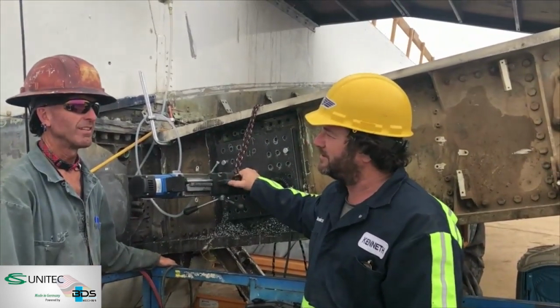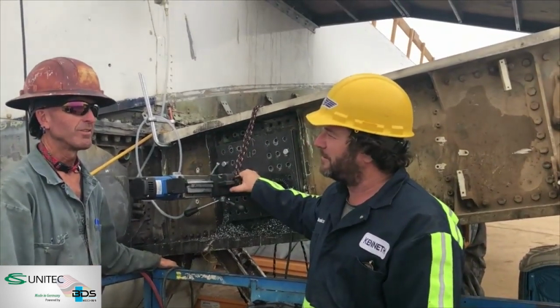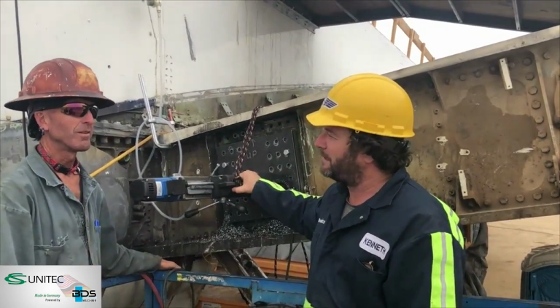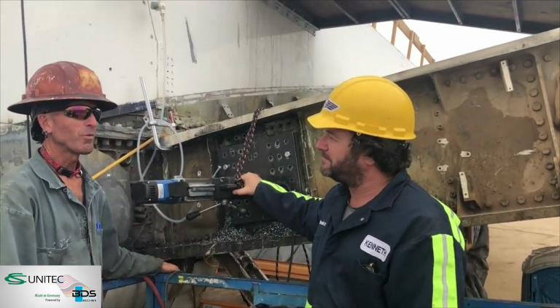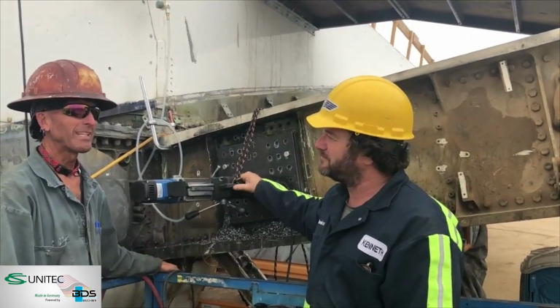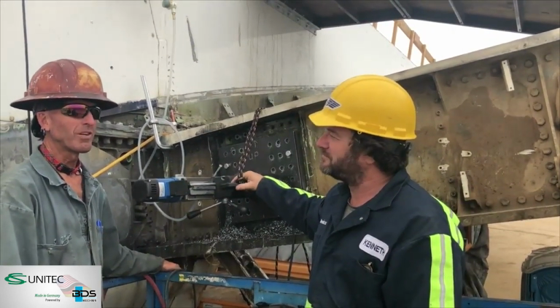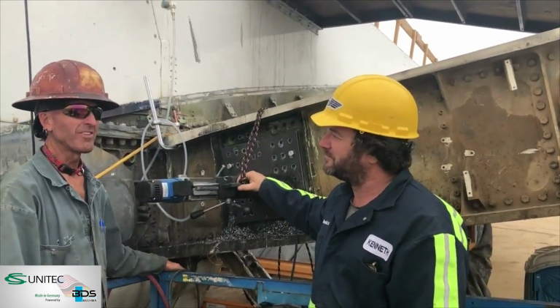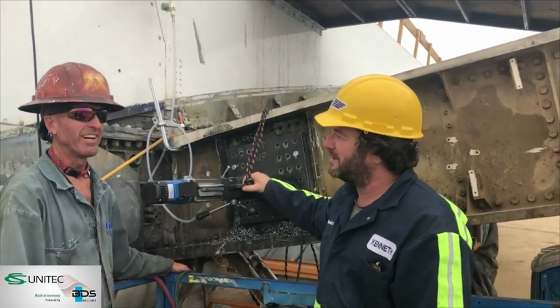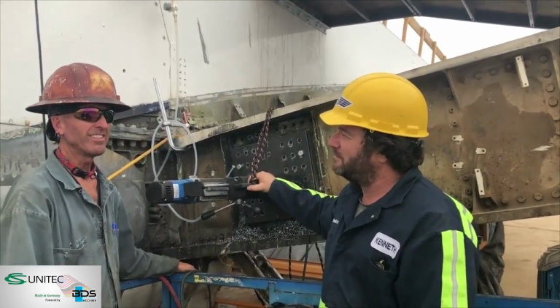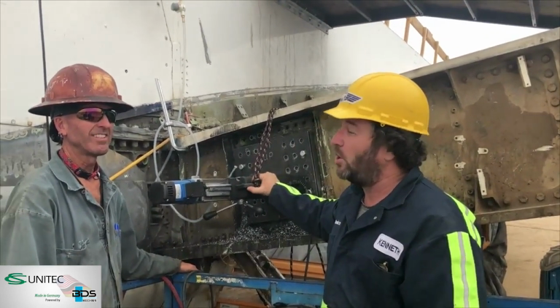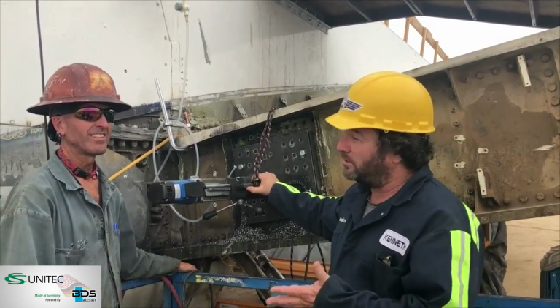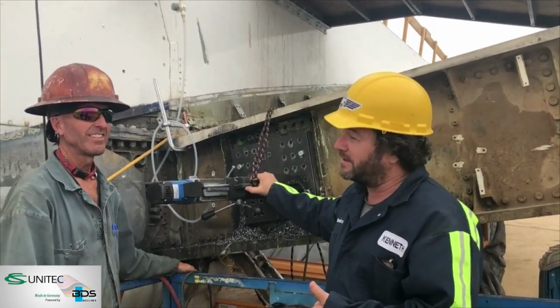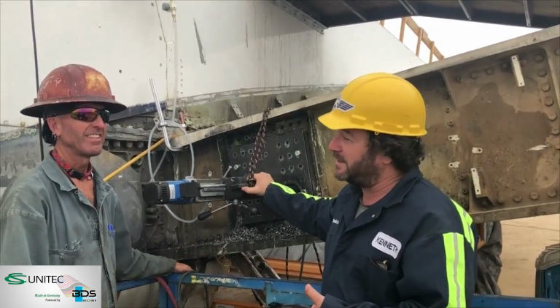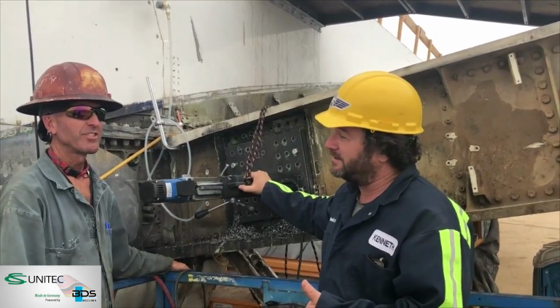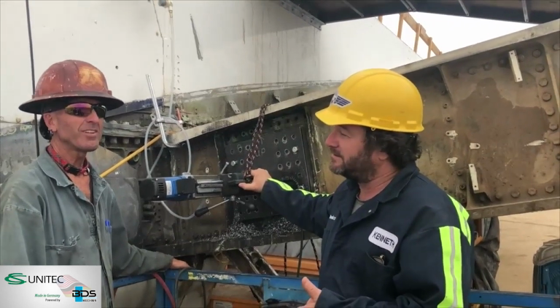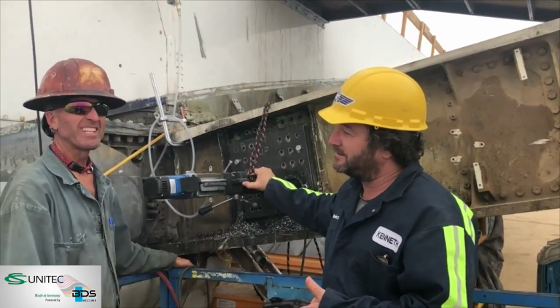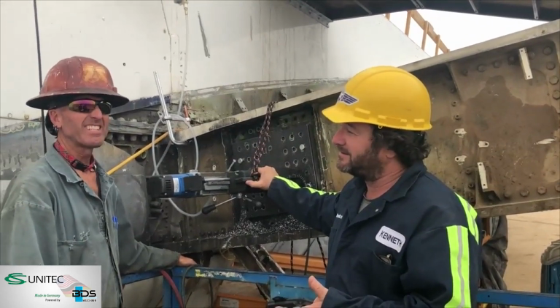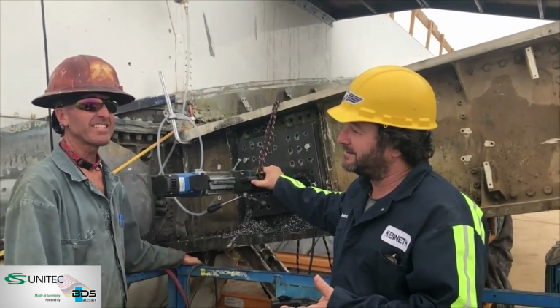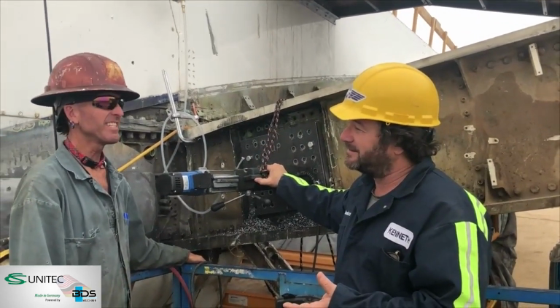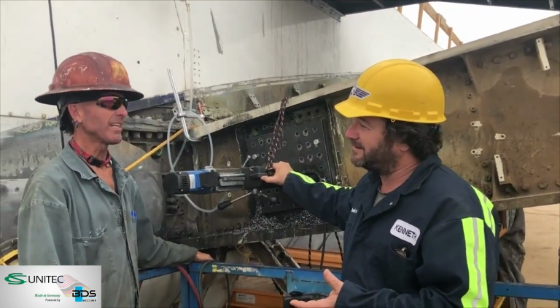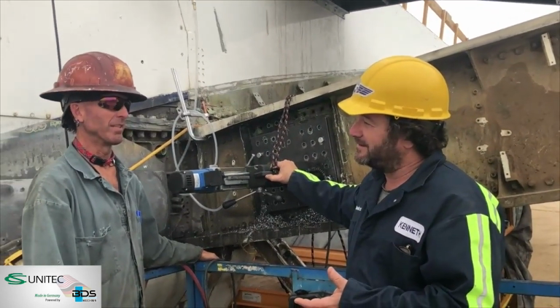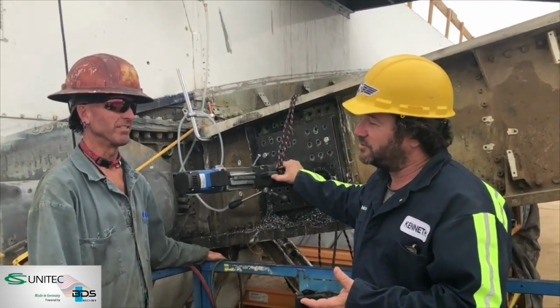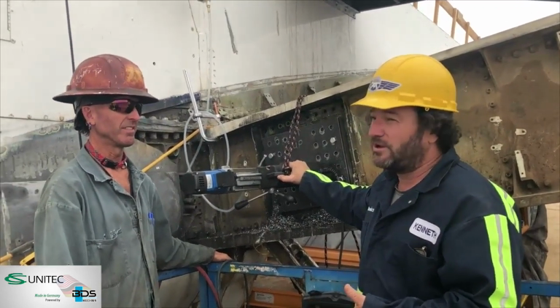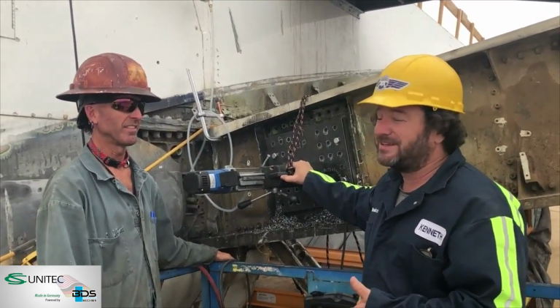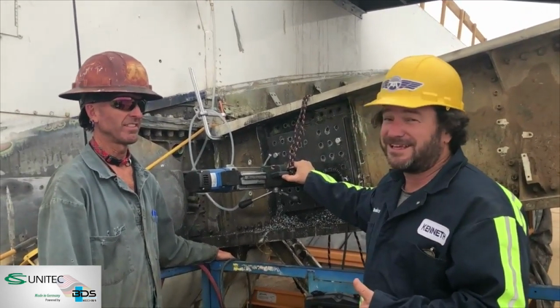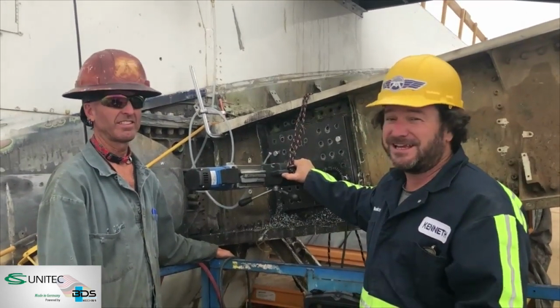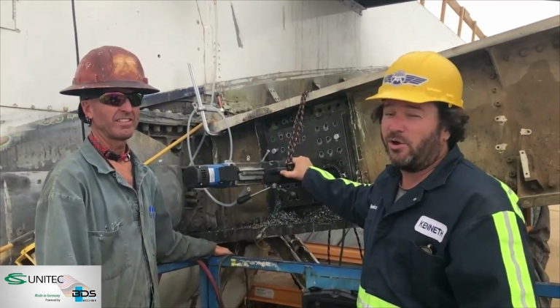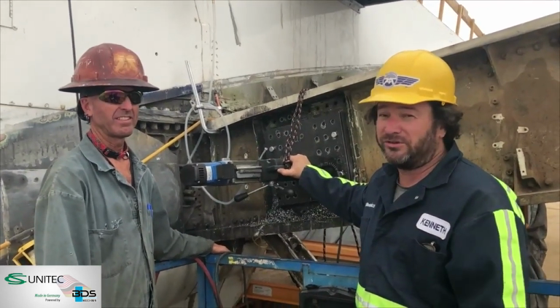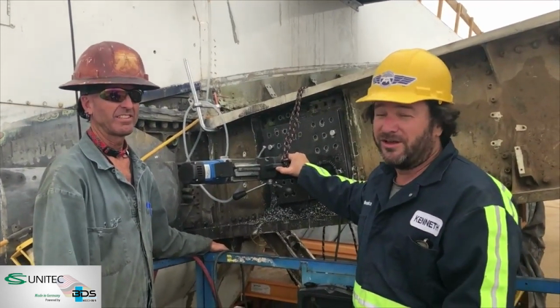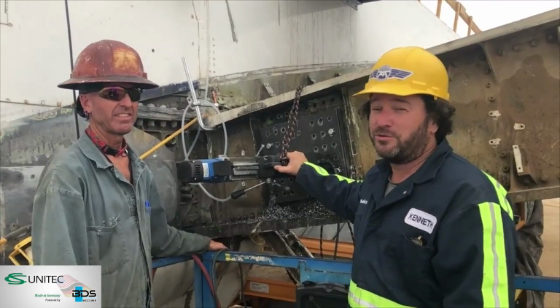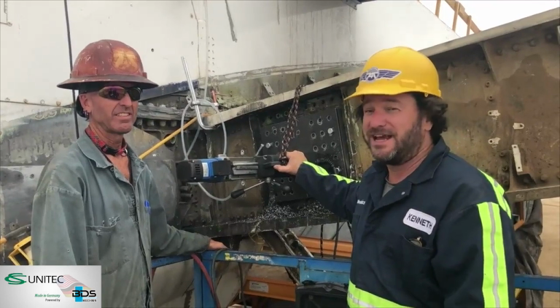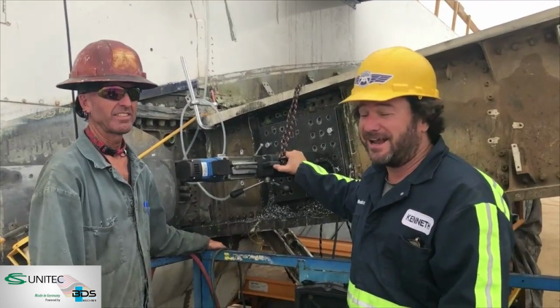He's drilled well over 100 holes now. The total is going to be 216 holes — 216 holes through titanium.